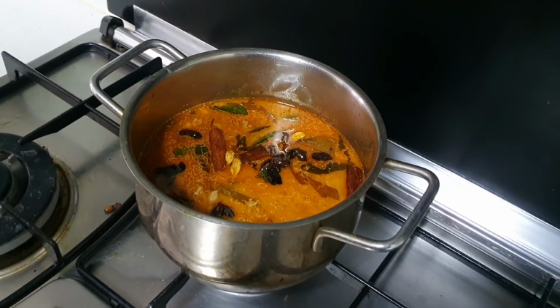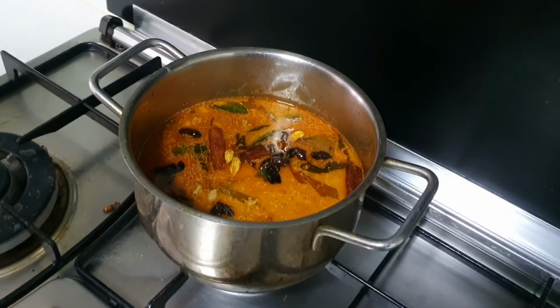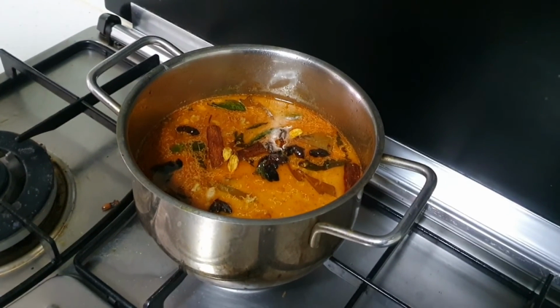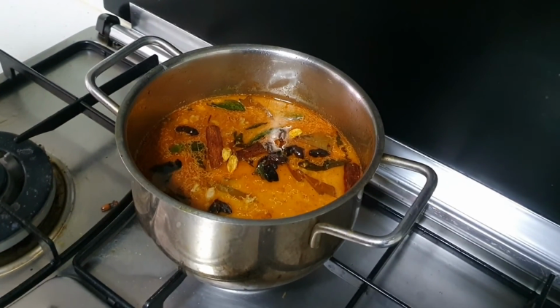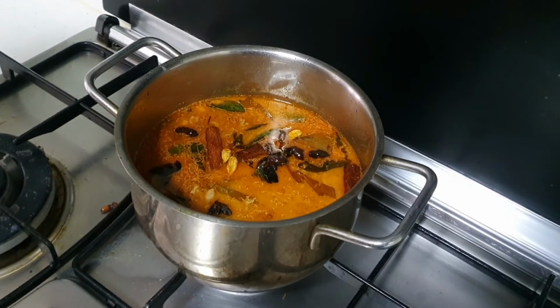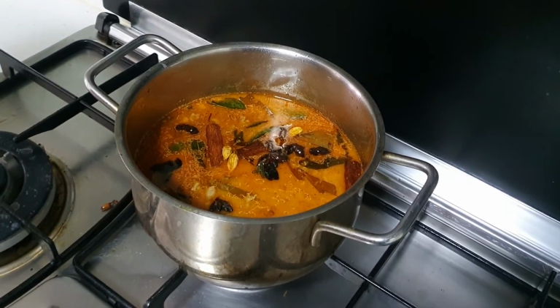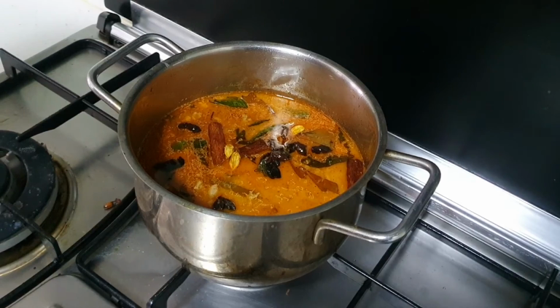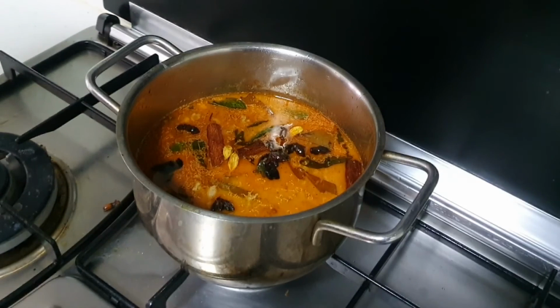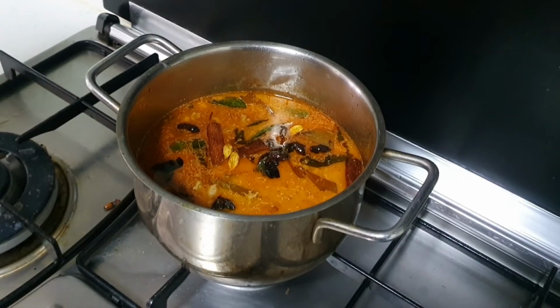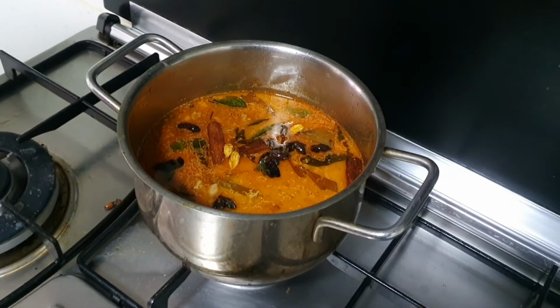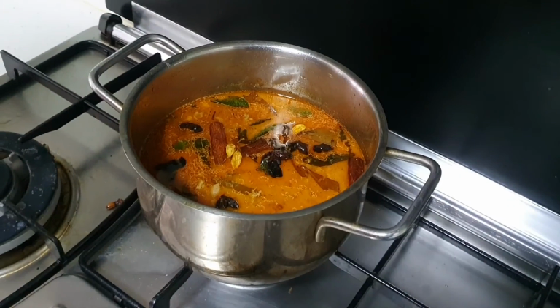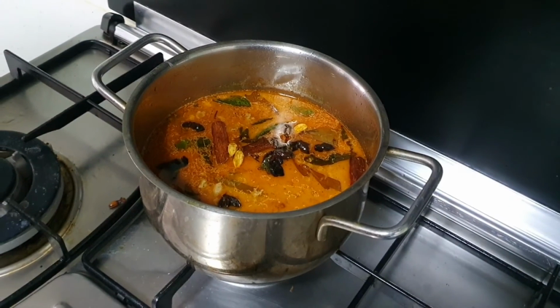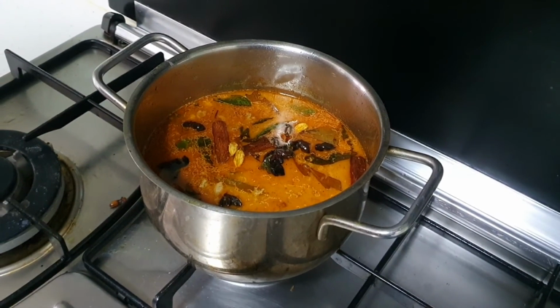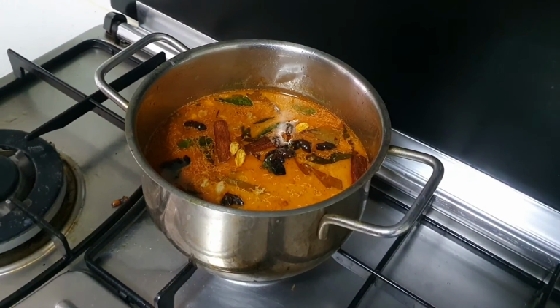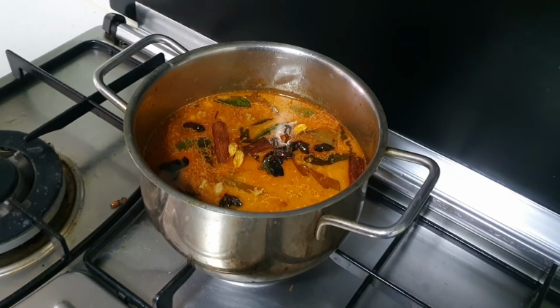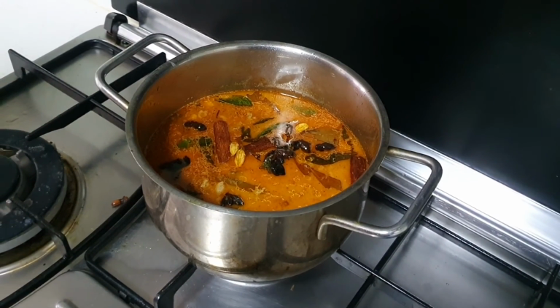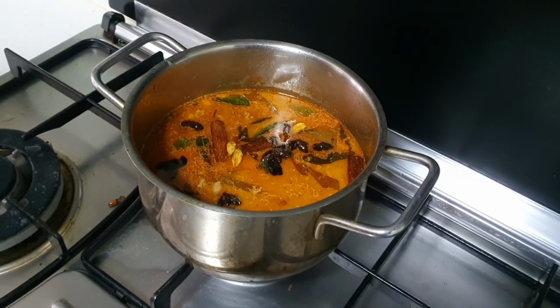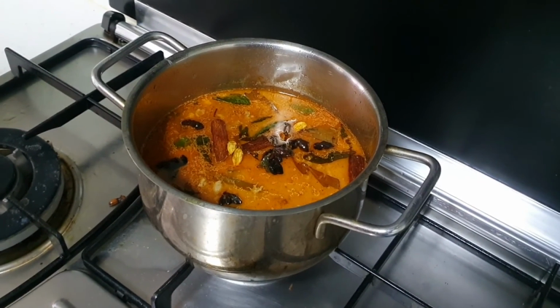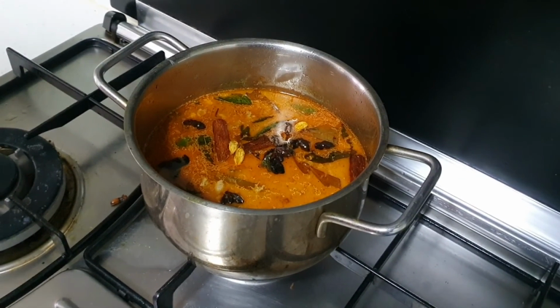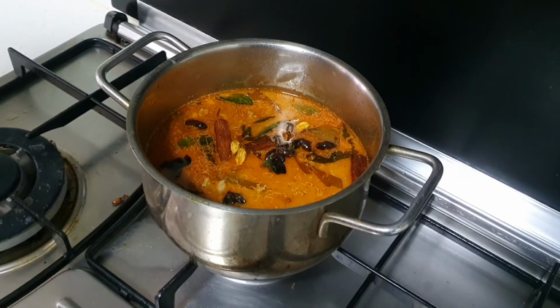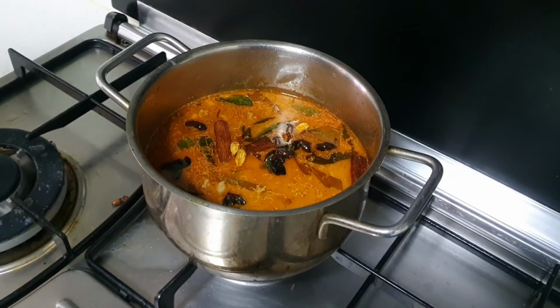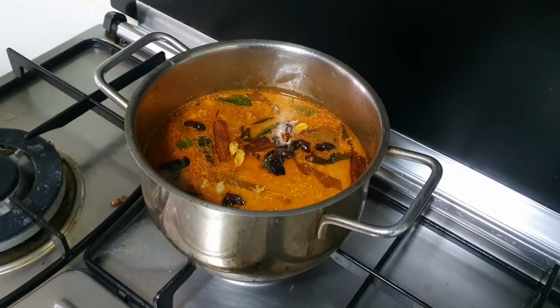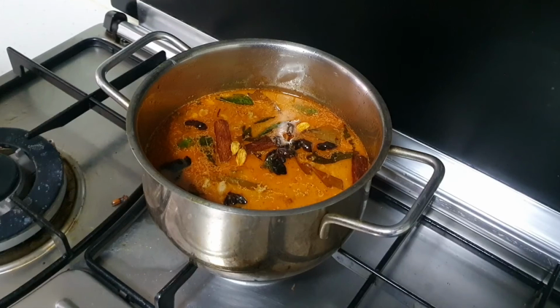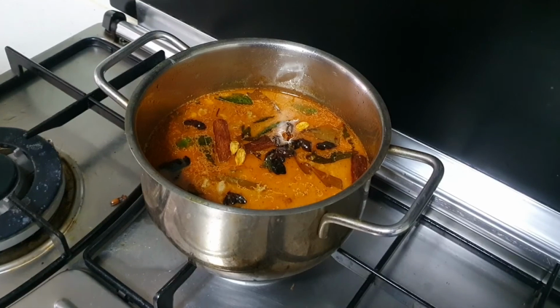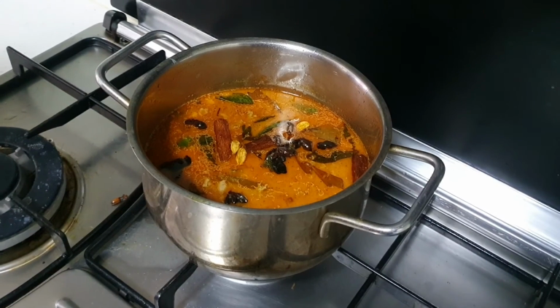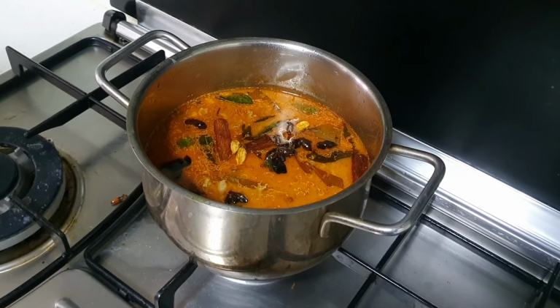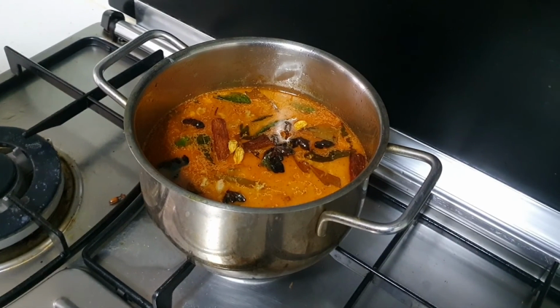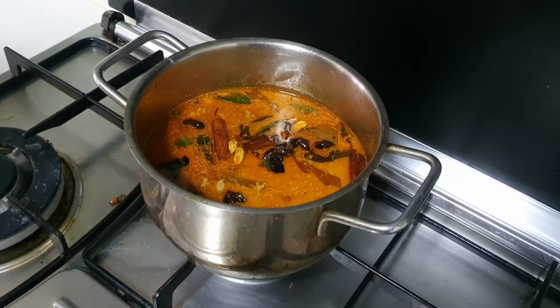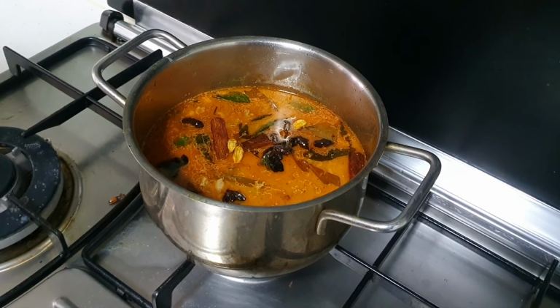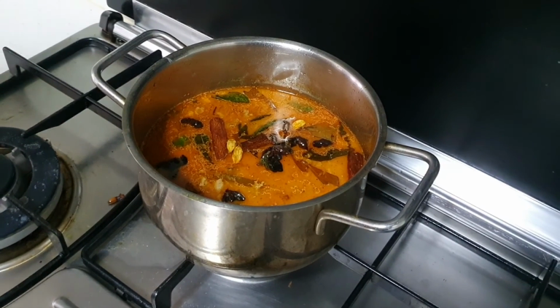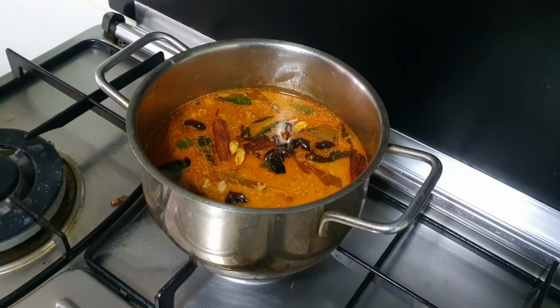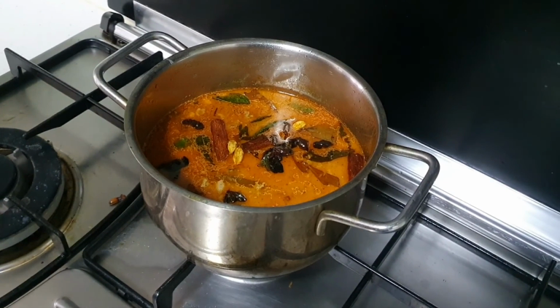Okay, the rasam is now done. Give it about 5 minutes or so and it will be fully cooked. I will show you a photo of the finalized product later. Bye!